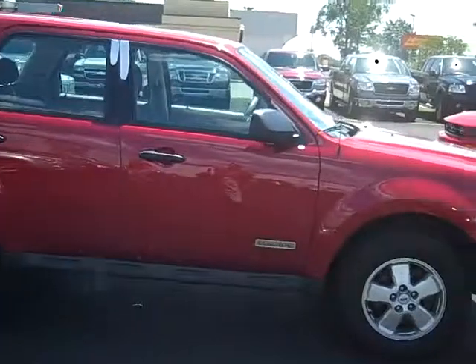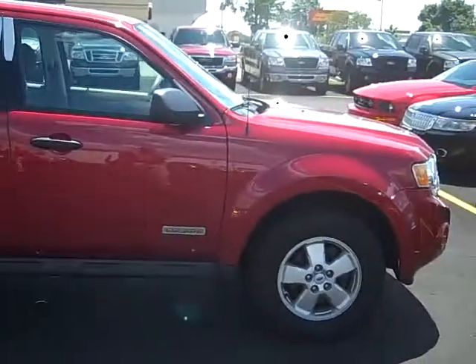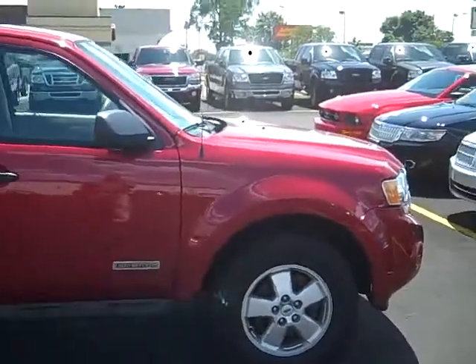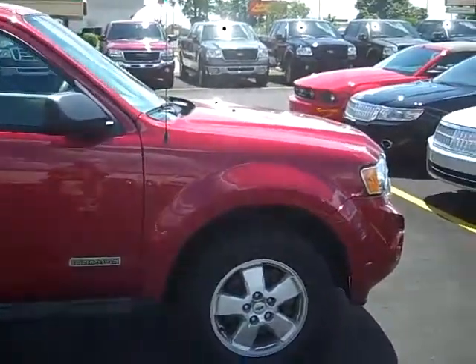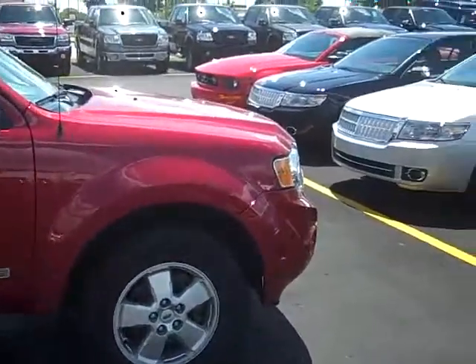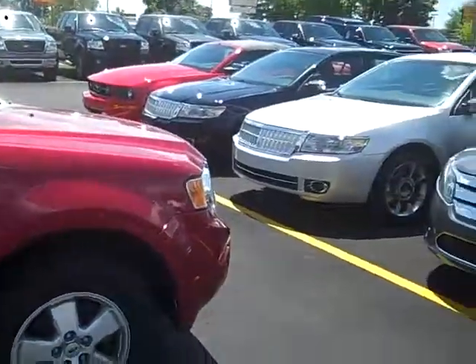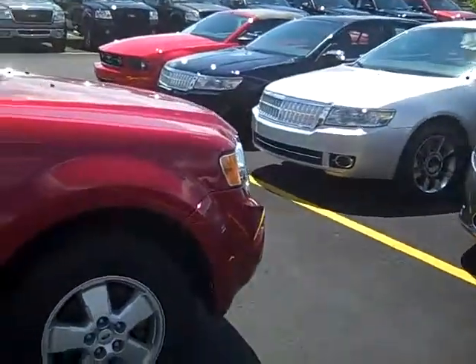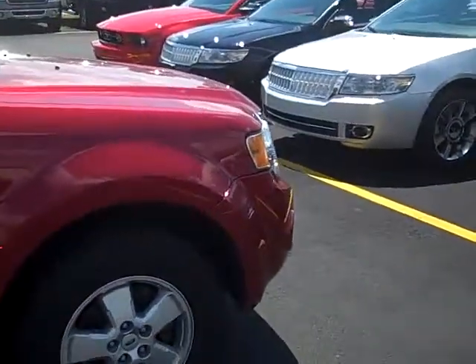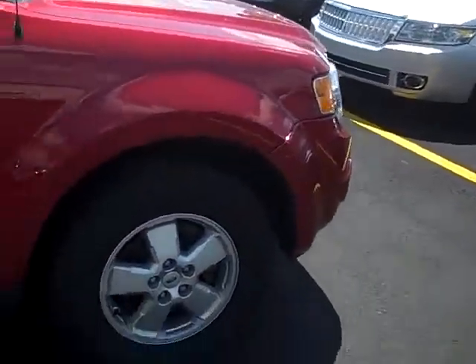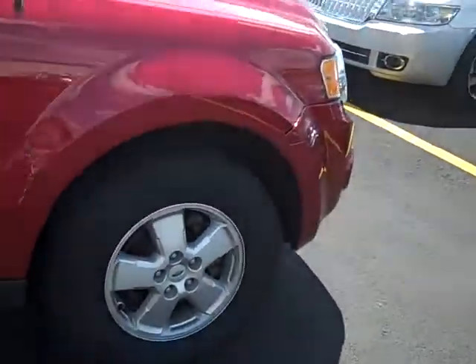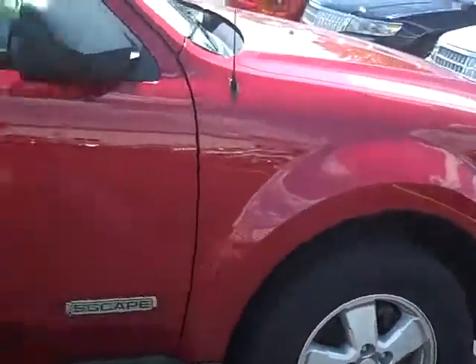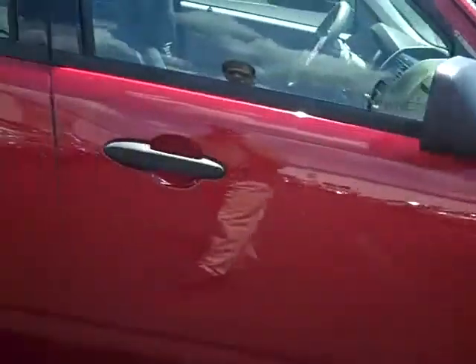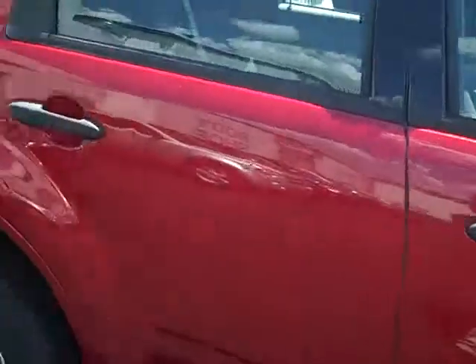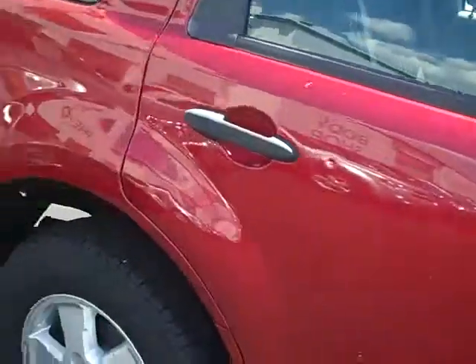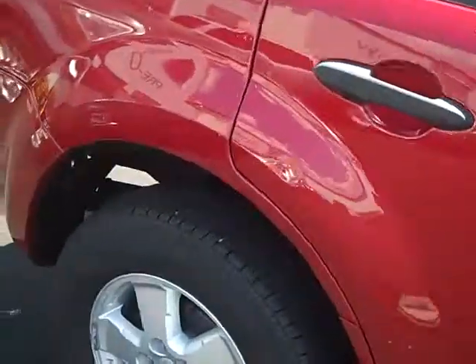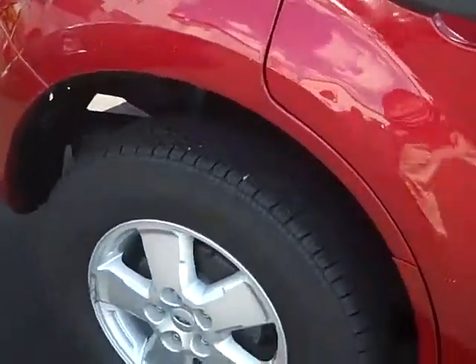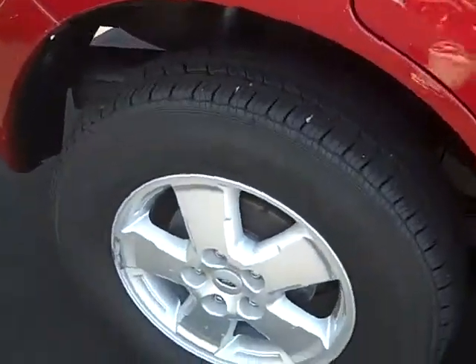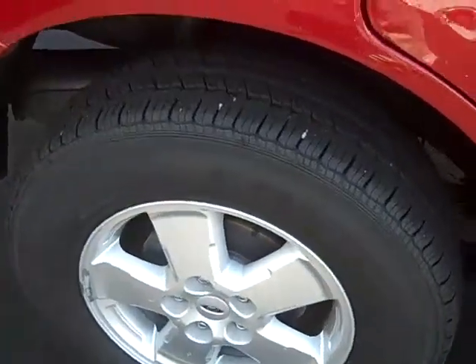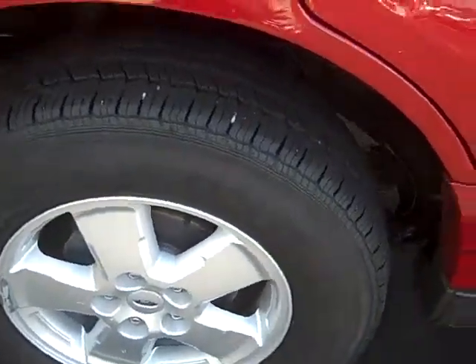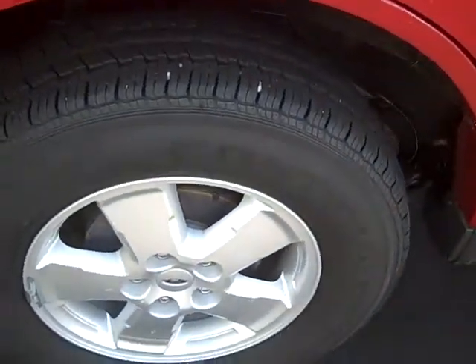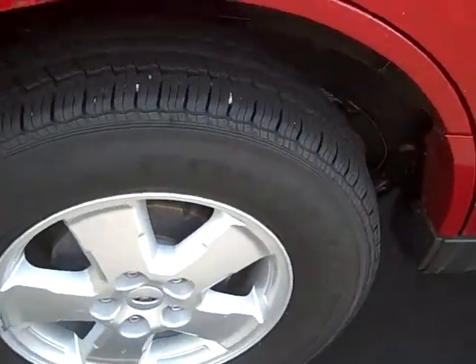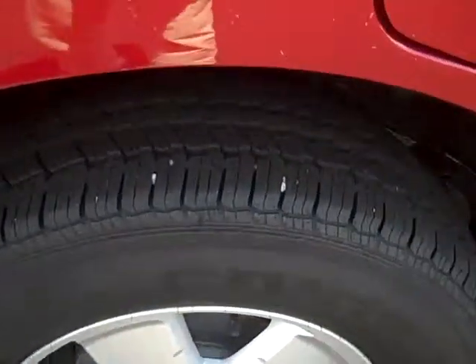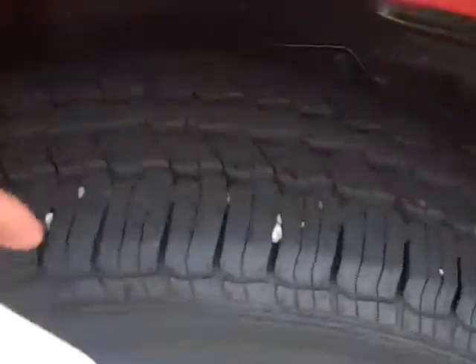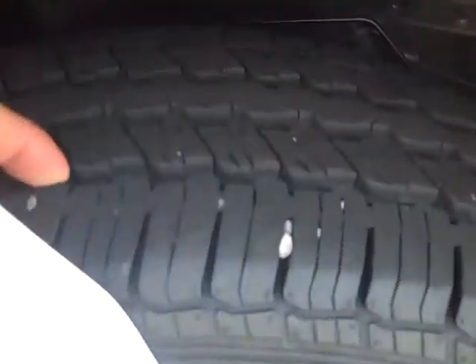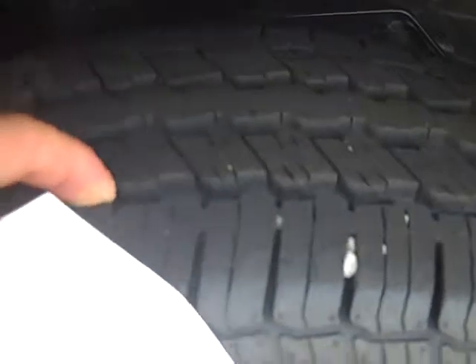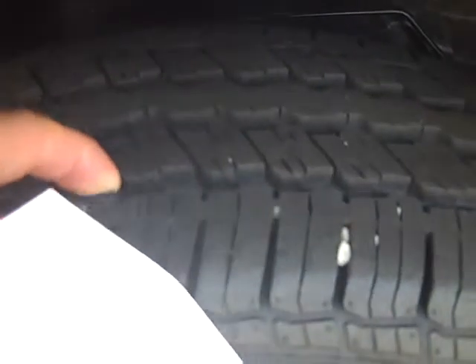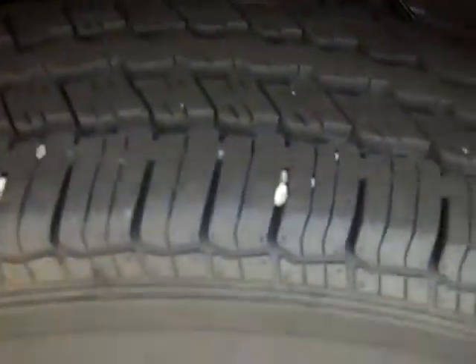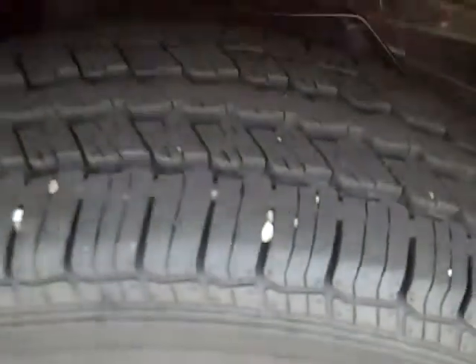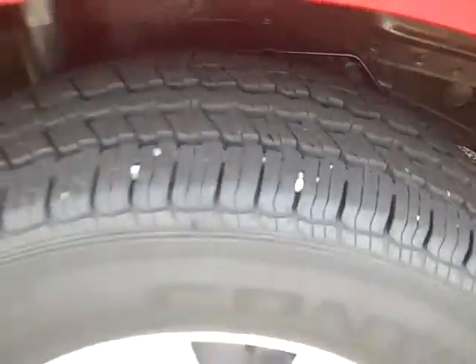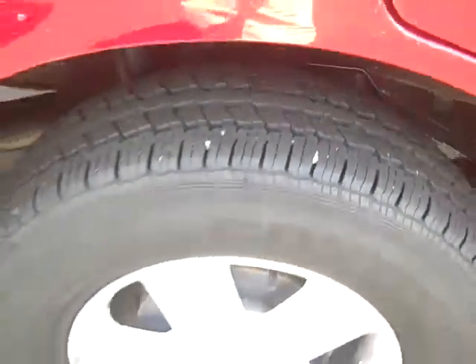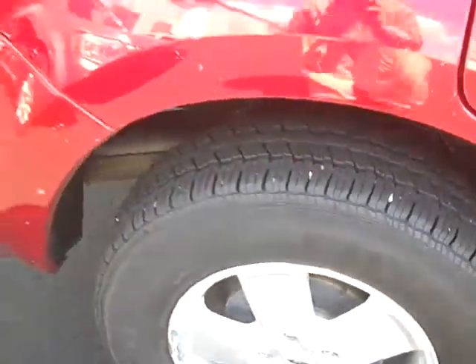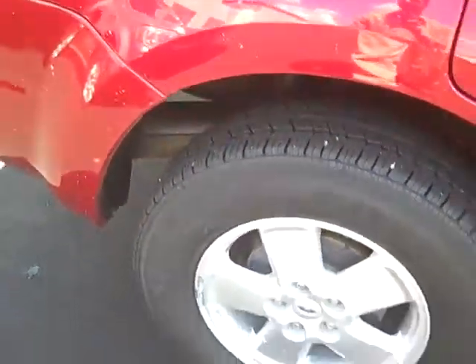As you can see, it is red in color. It does have the five-star aluminum rims. You've got pretty much three-quarters worth of tread left on the tires.